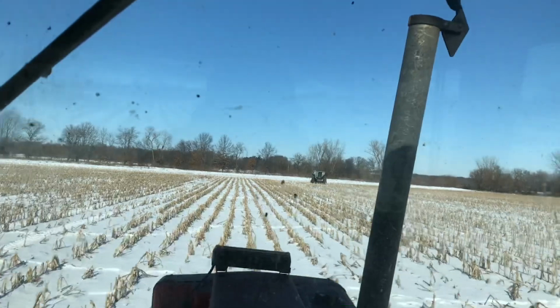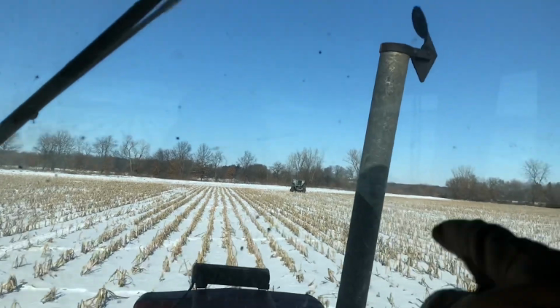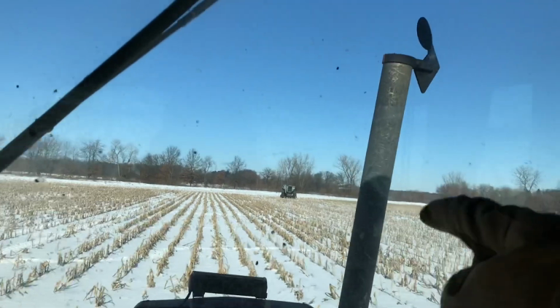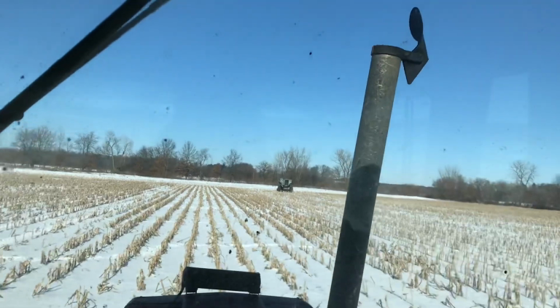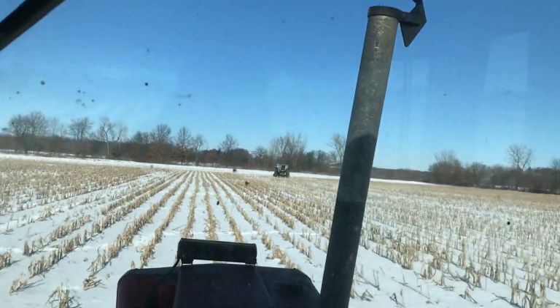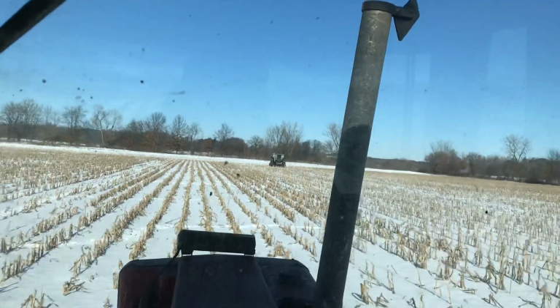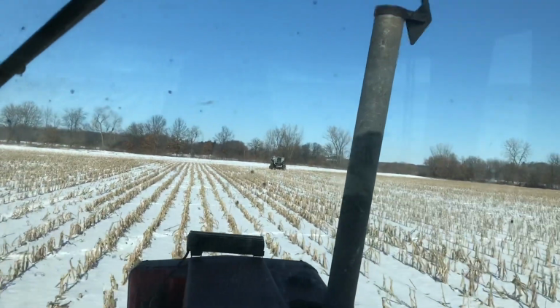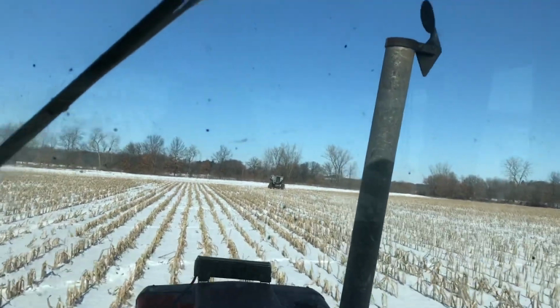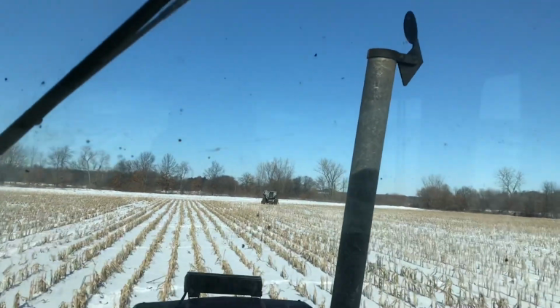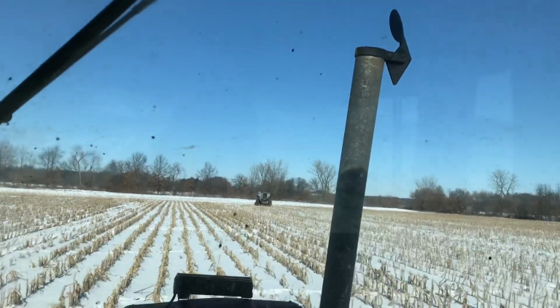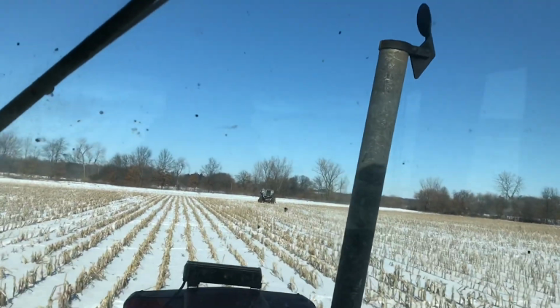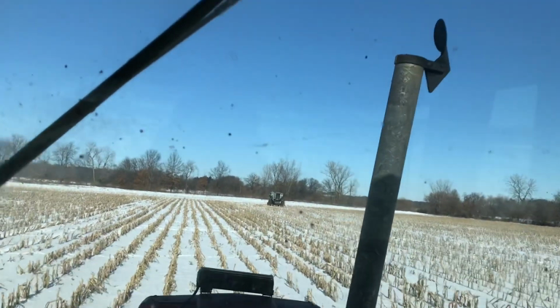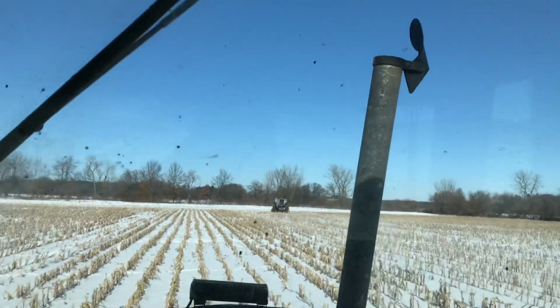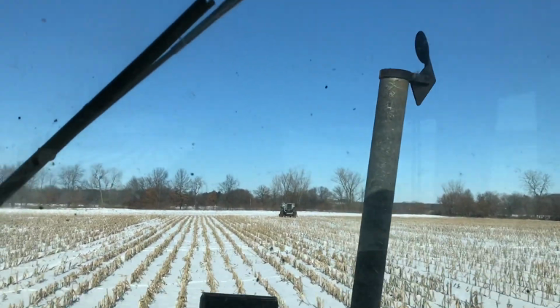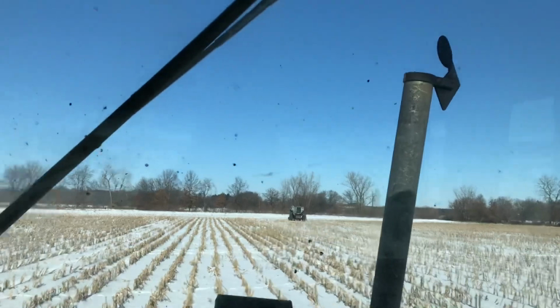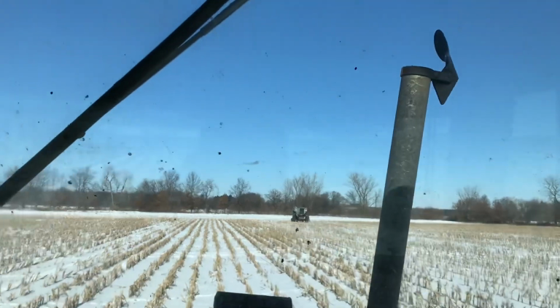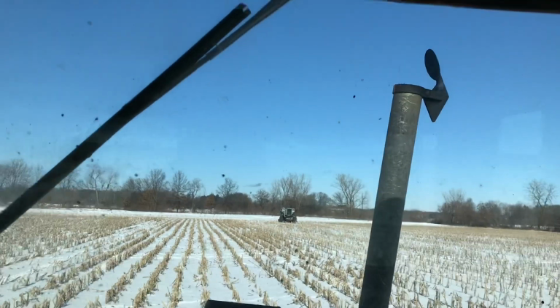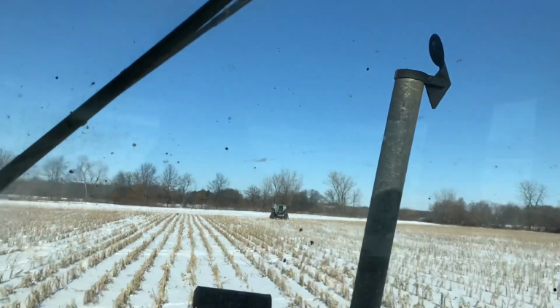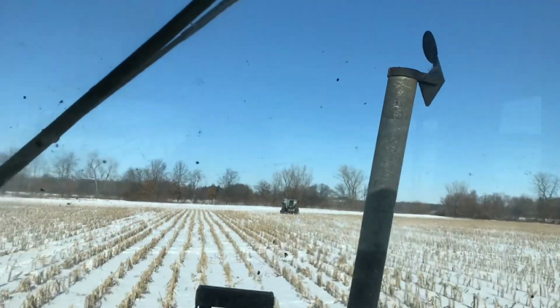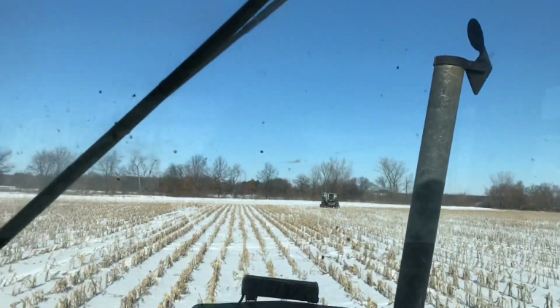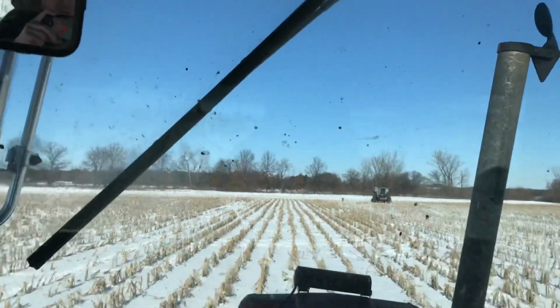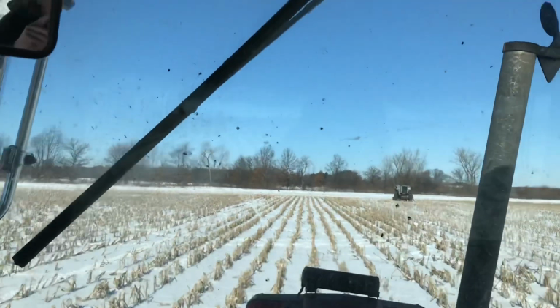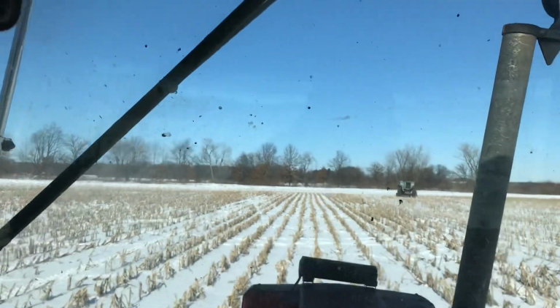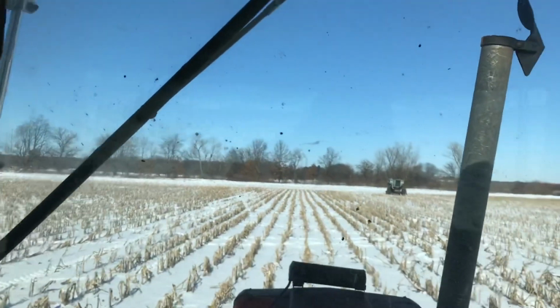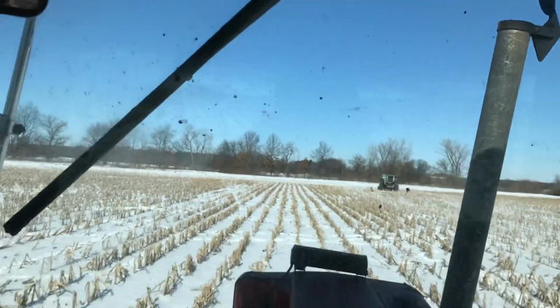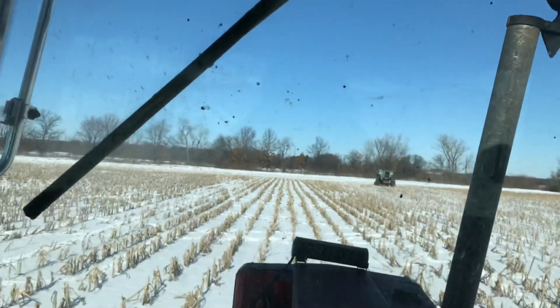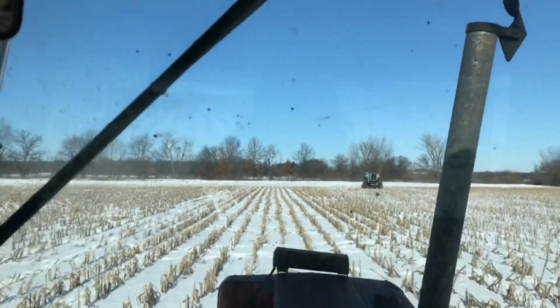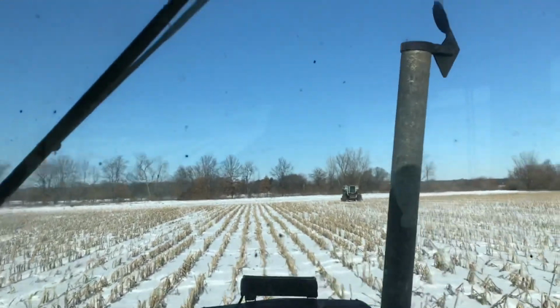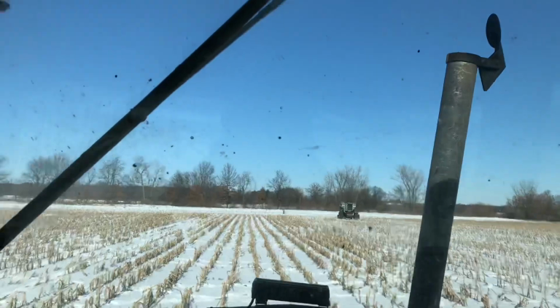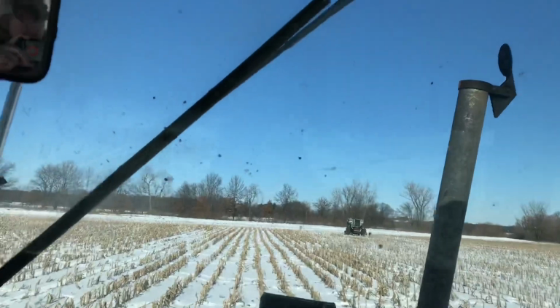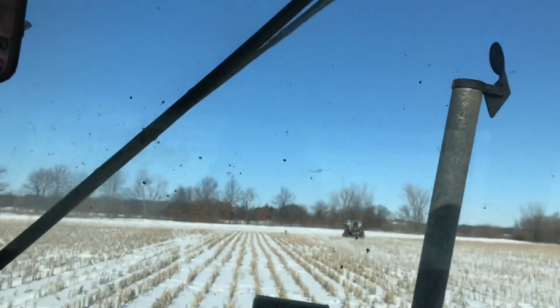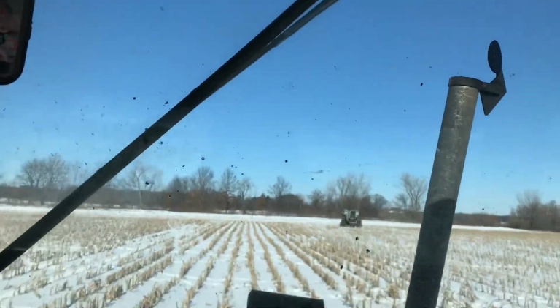There's the L2 — it's broken. That's why we used the M2 to finish up harvest, but we'll probably have it going again by next year.